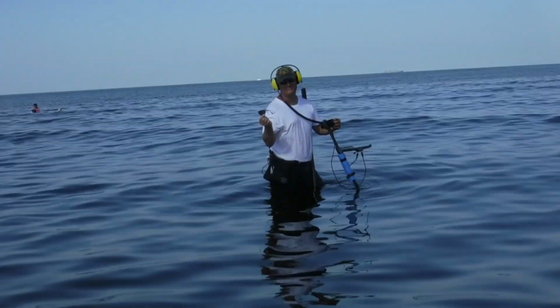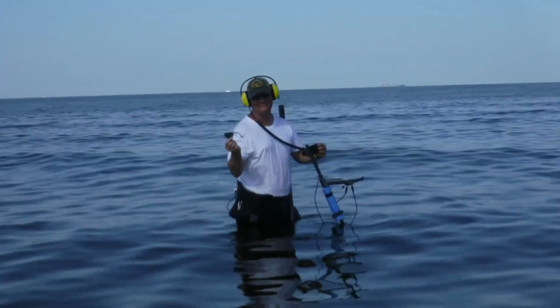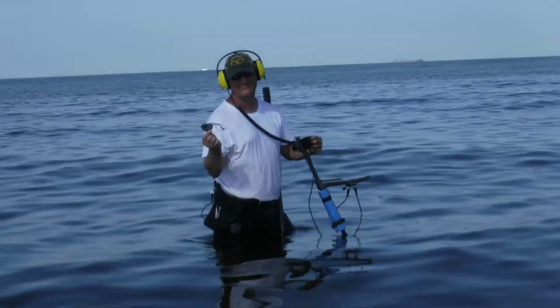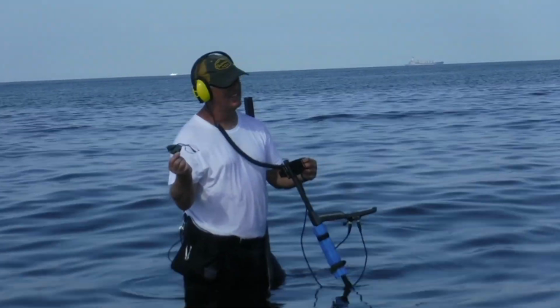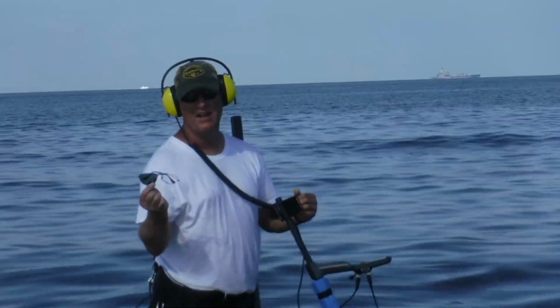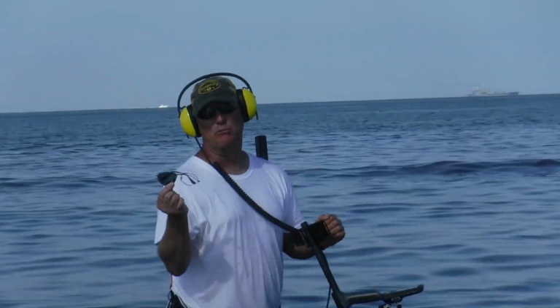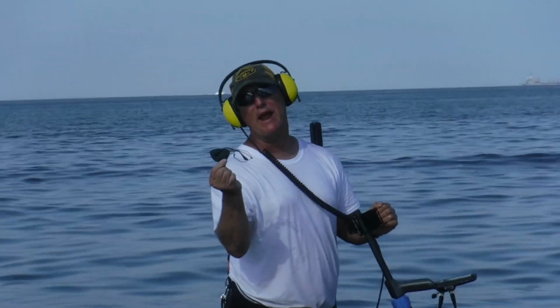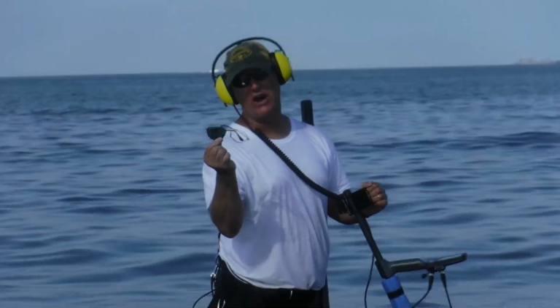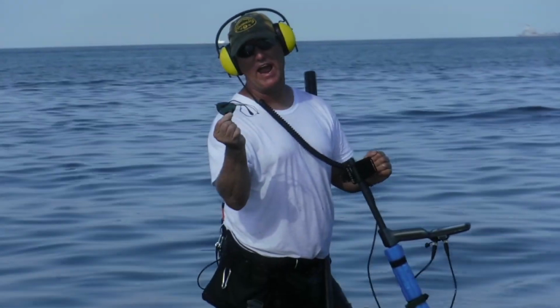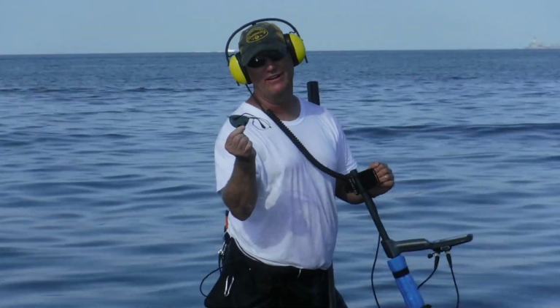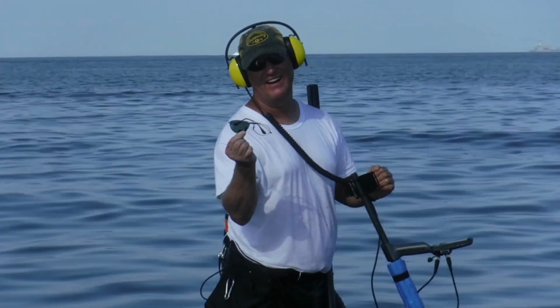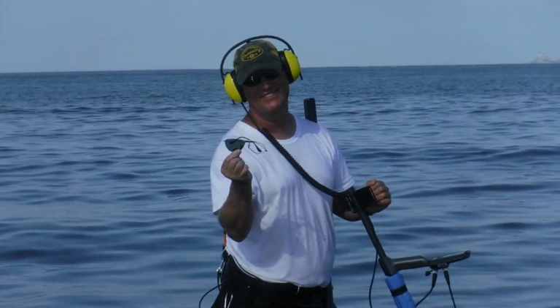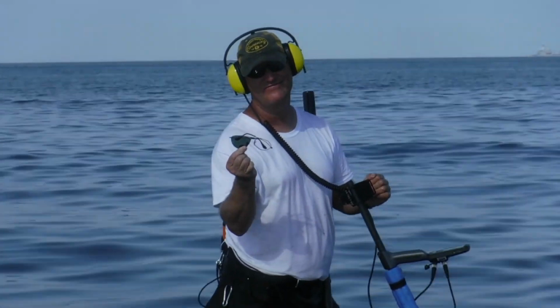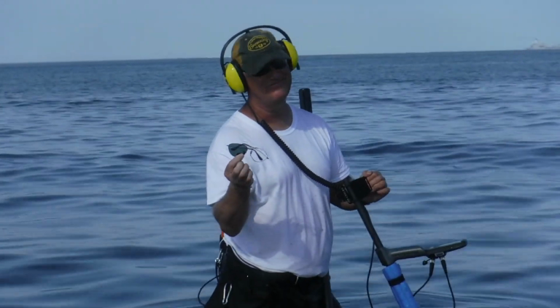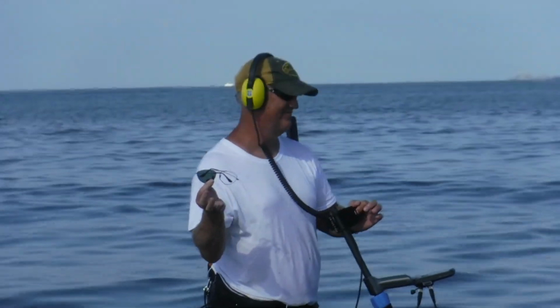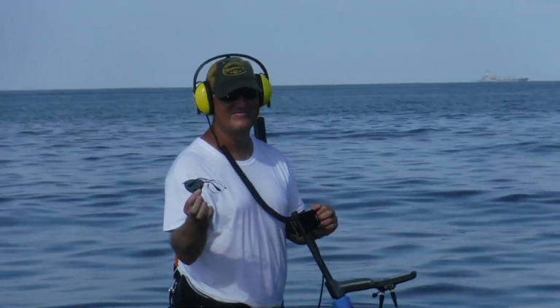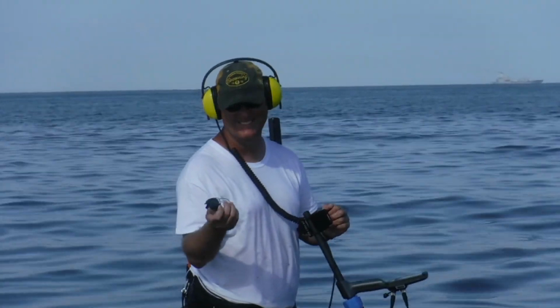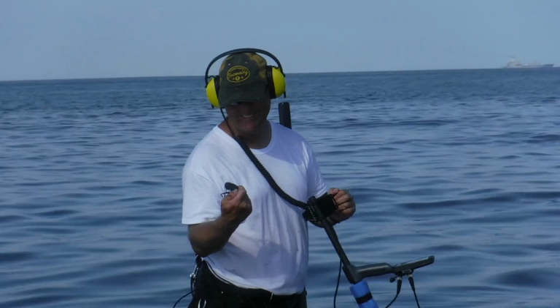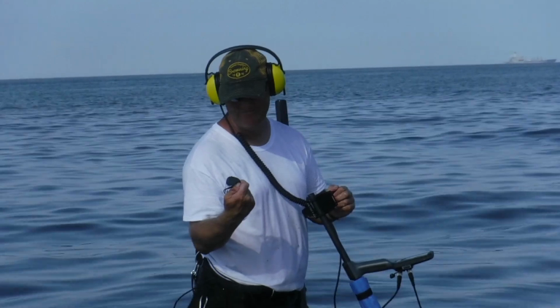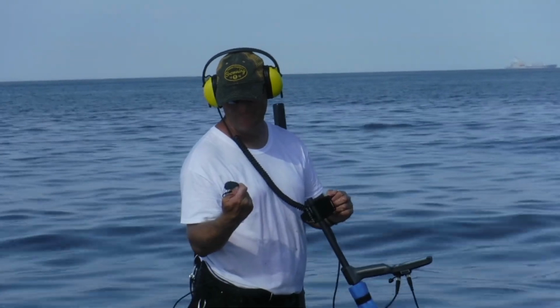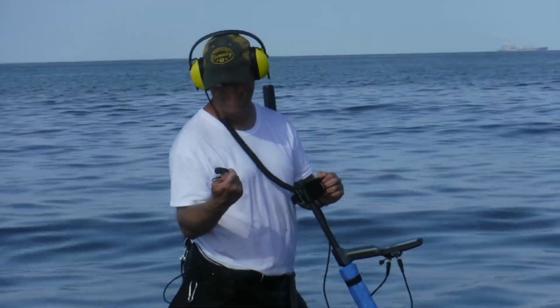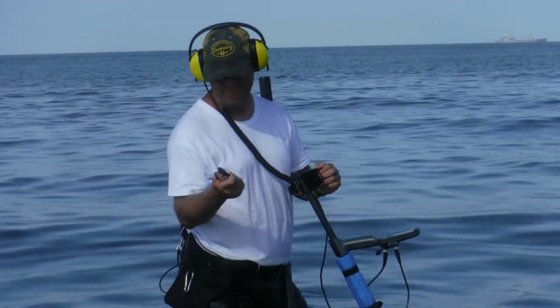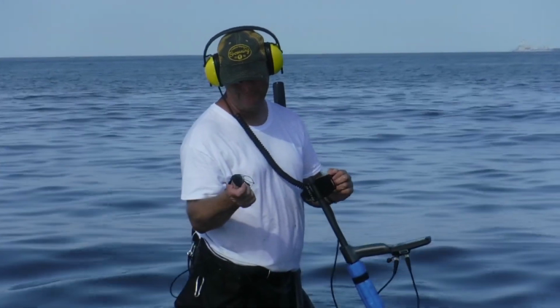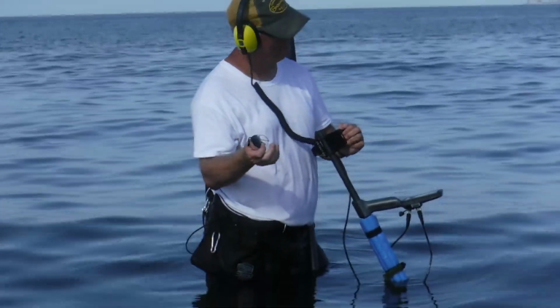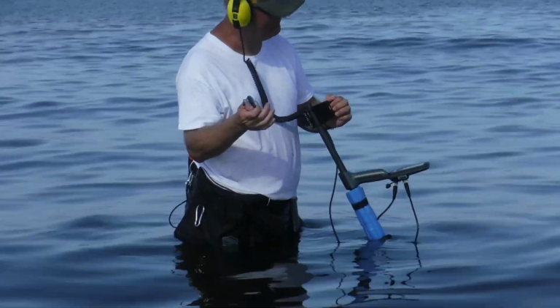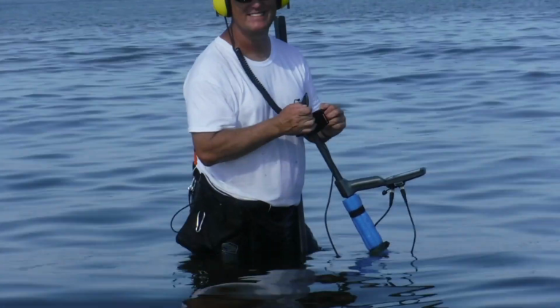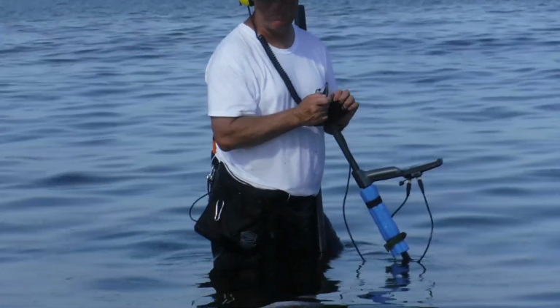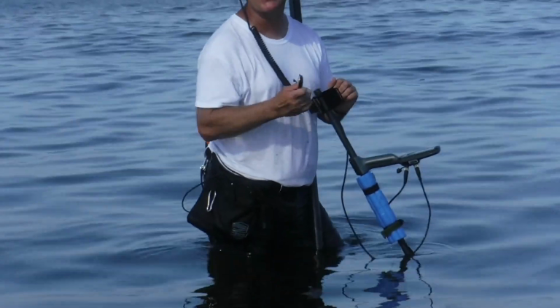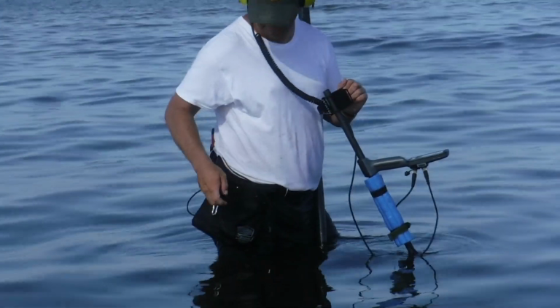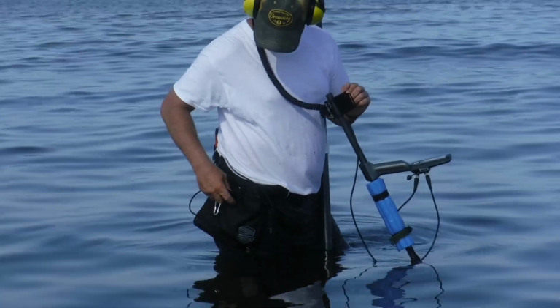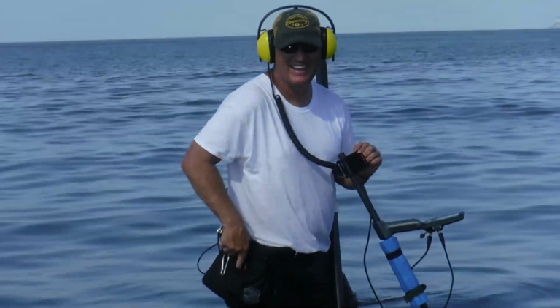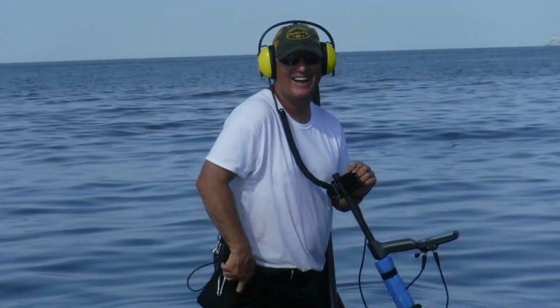What you got out there, John? Some Ray-Bans I cut in here. Oh man, he's got a pair of Ray-Bans — but digging them up, he destroyed them. Oh man. Maybe next time. Alright, let's keep going.